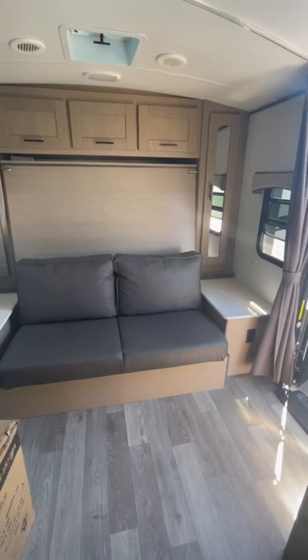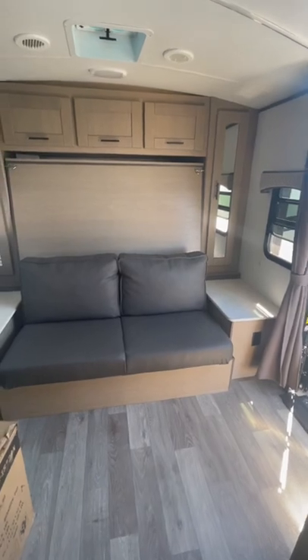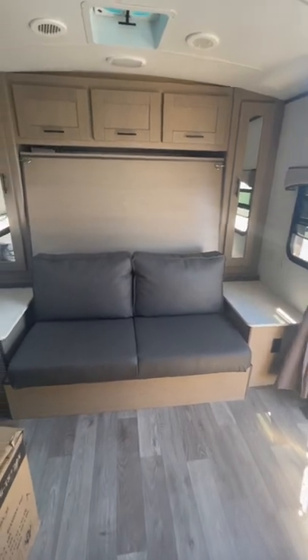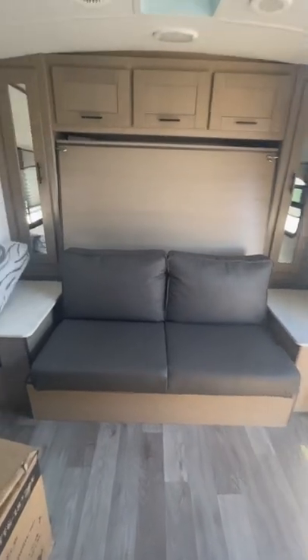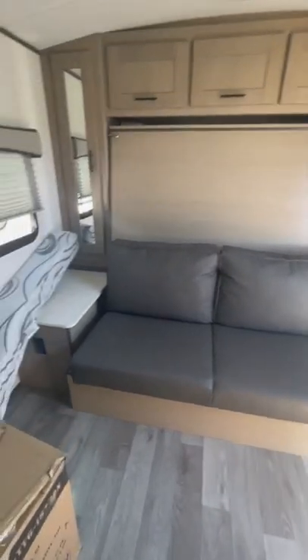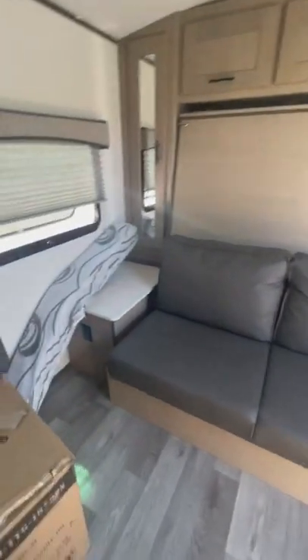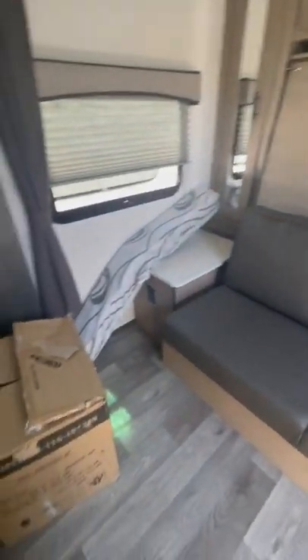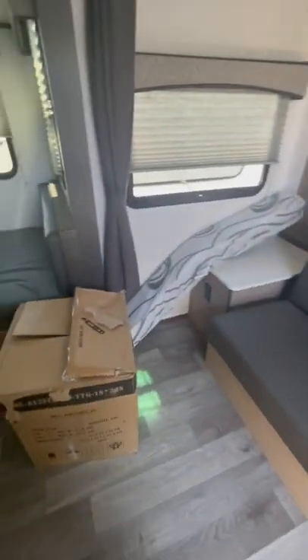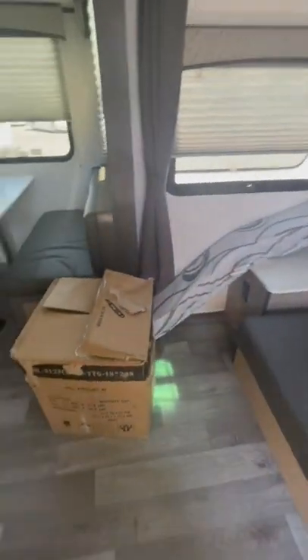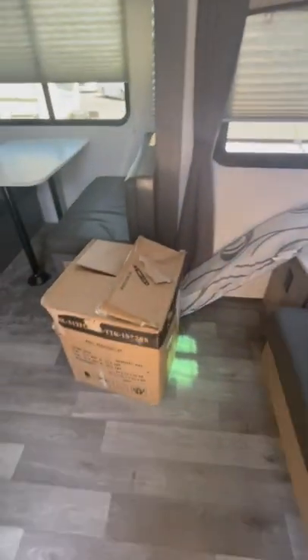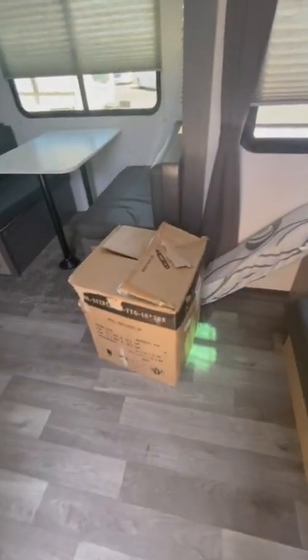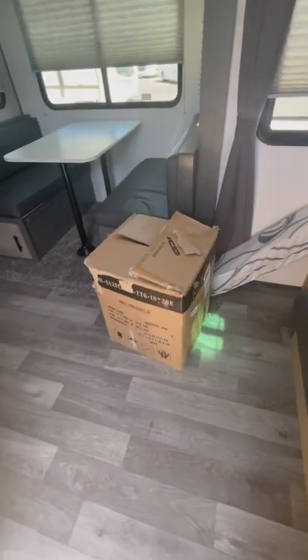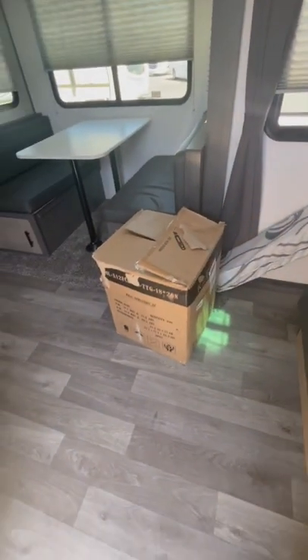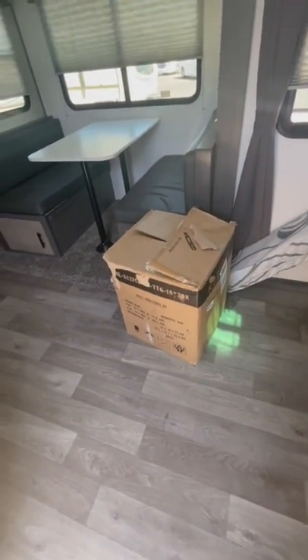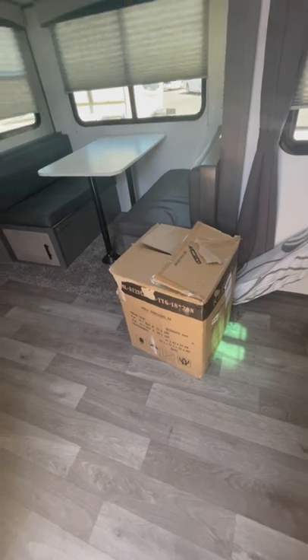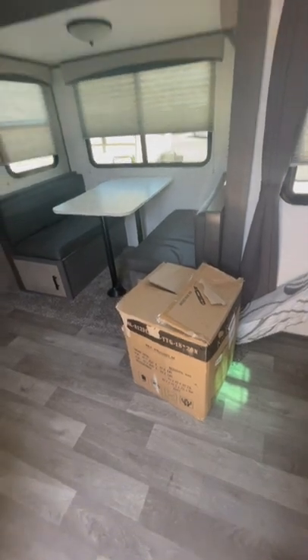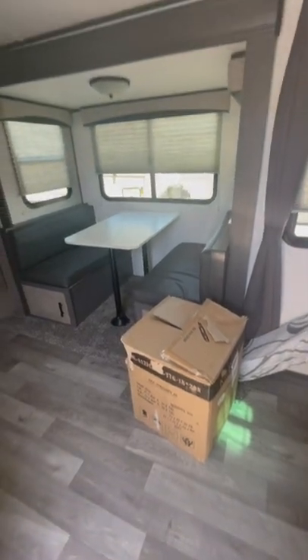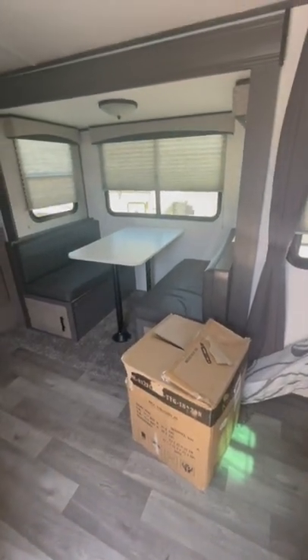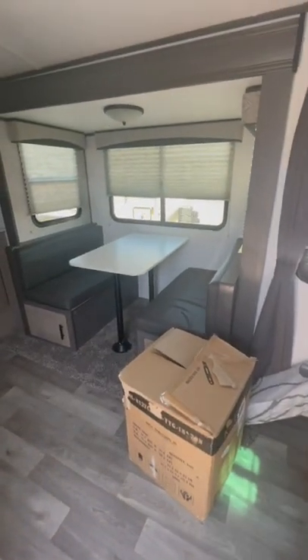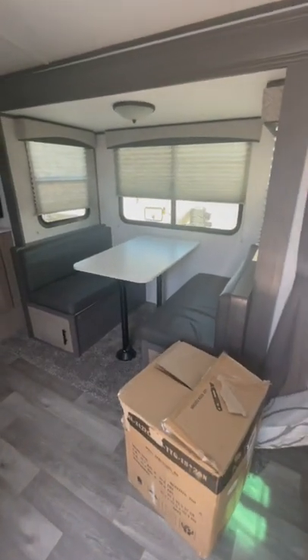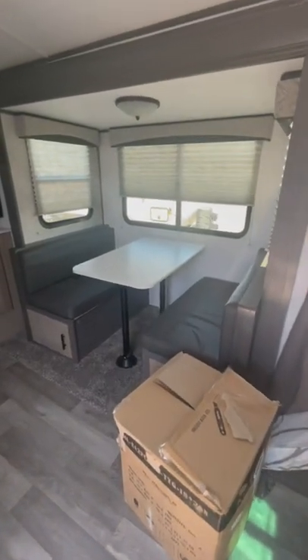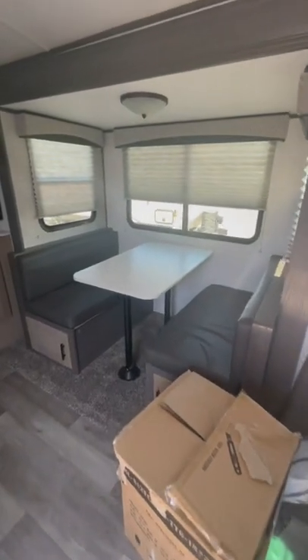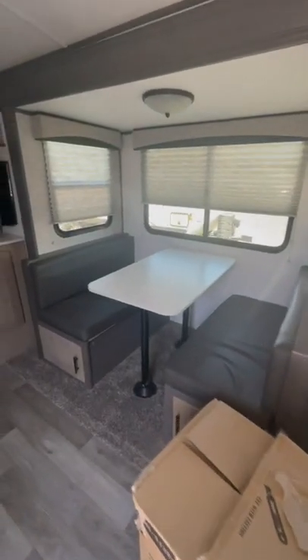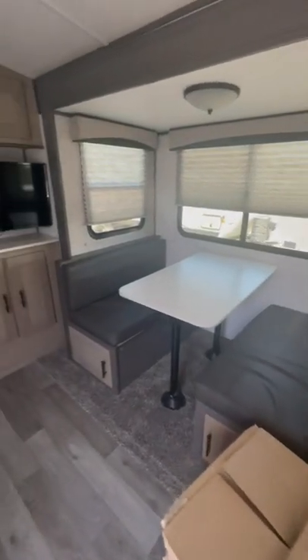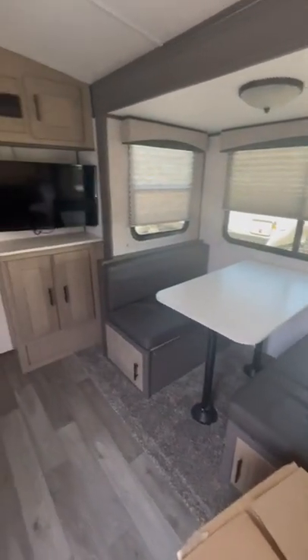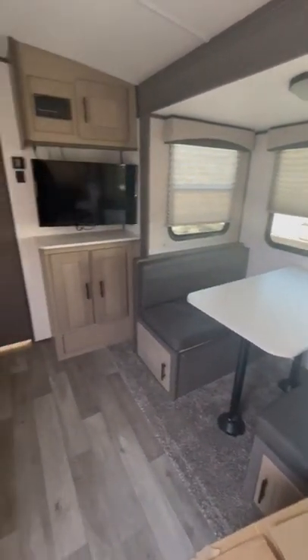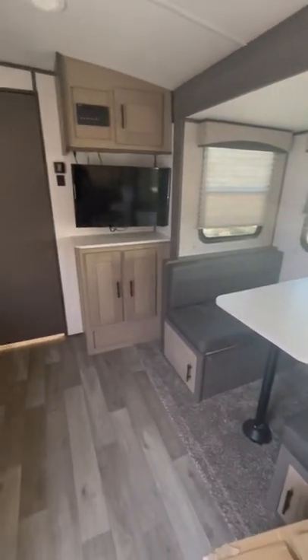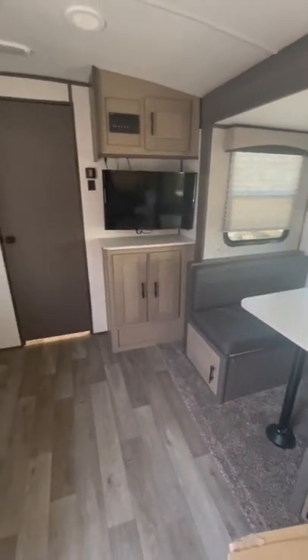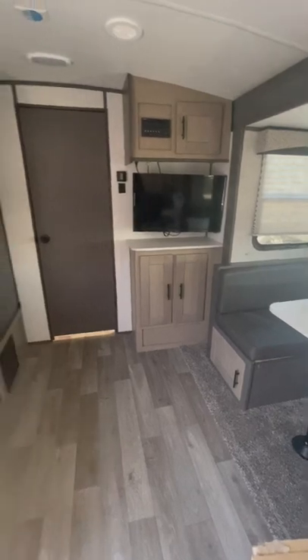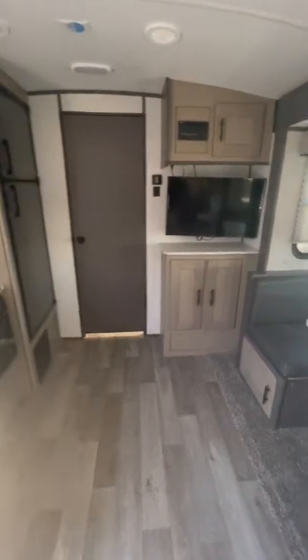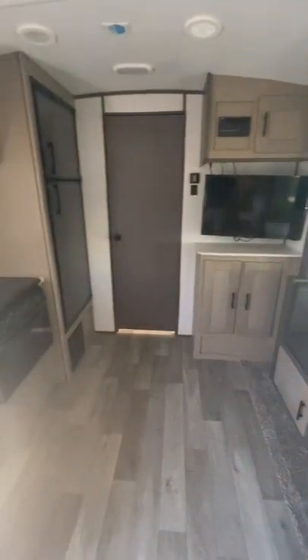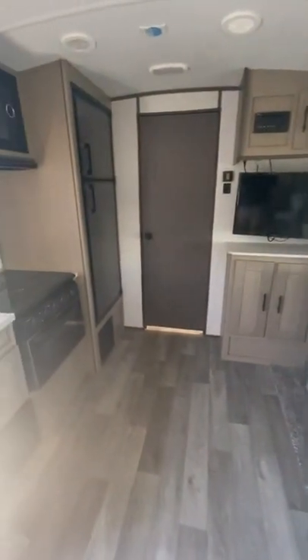This has a Murphy bed. Looks like the owner left a box full of goodies. There's a dinette slide and a TV.